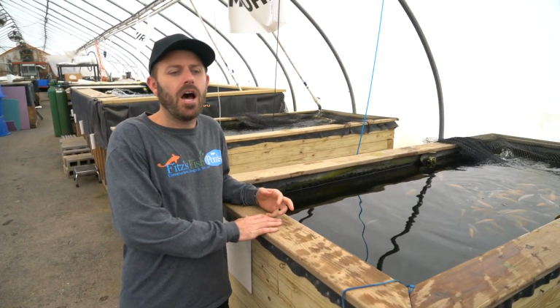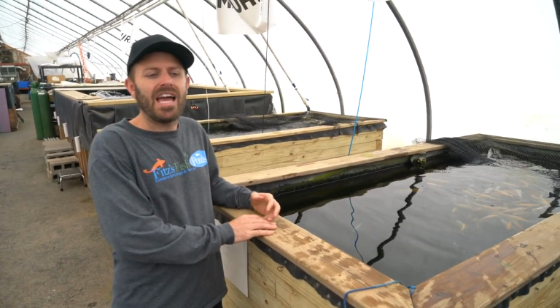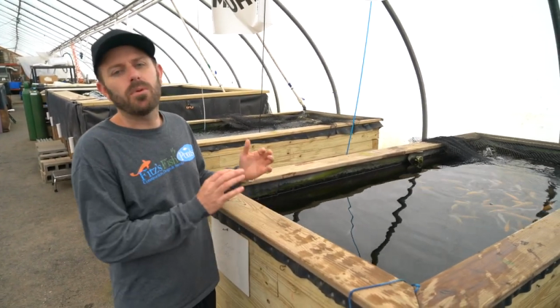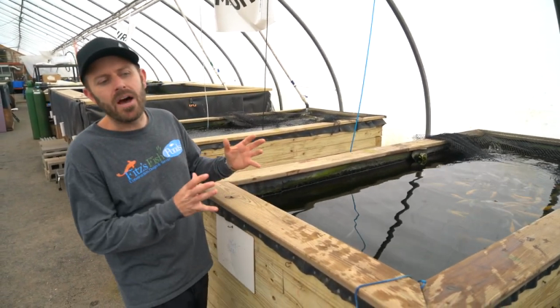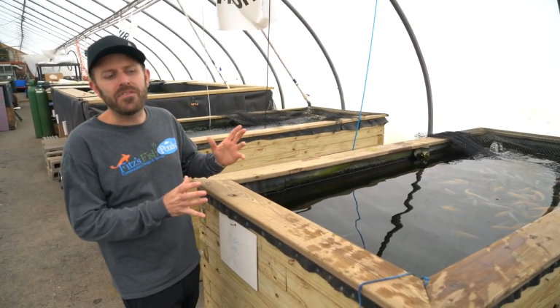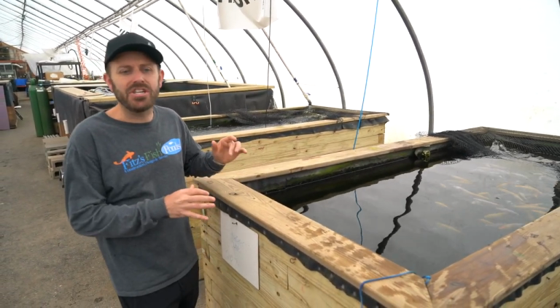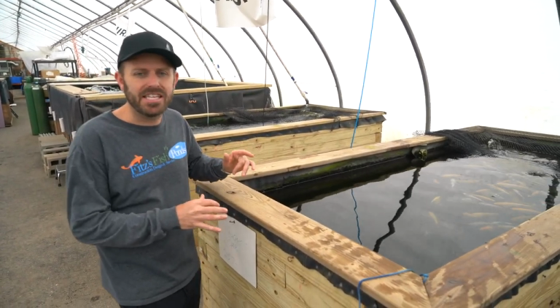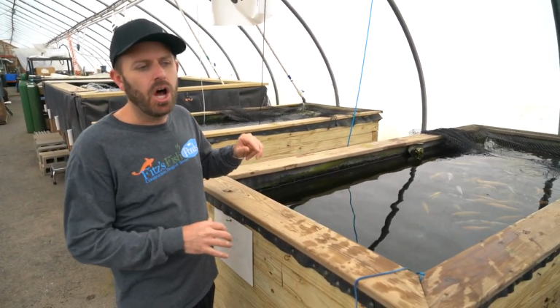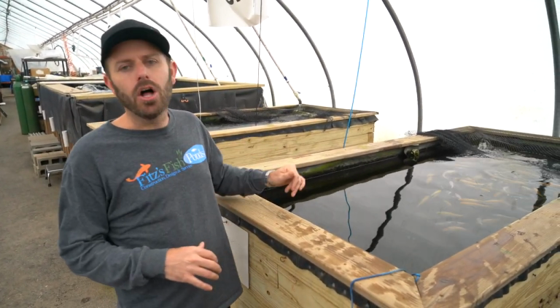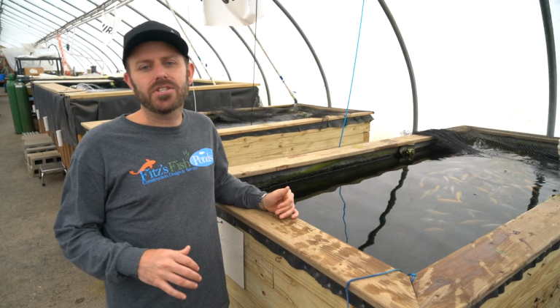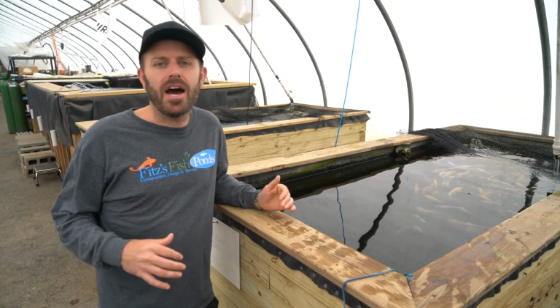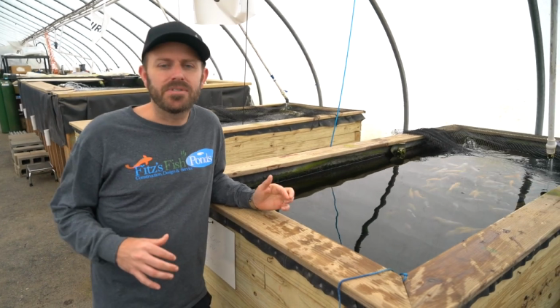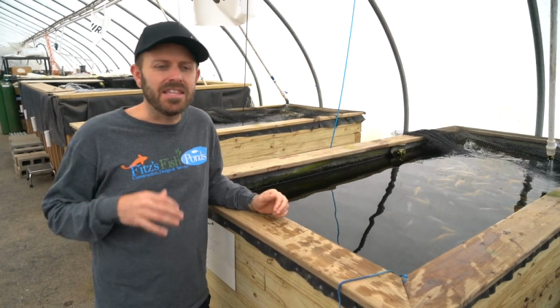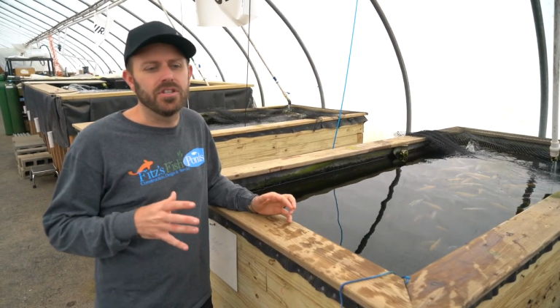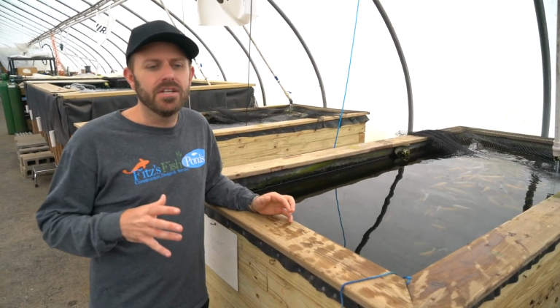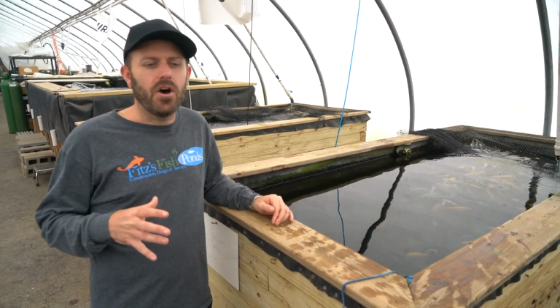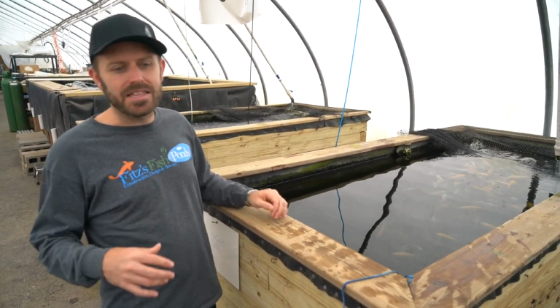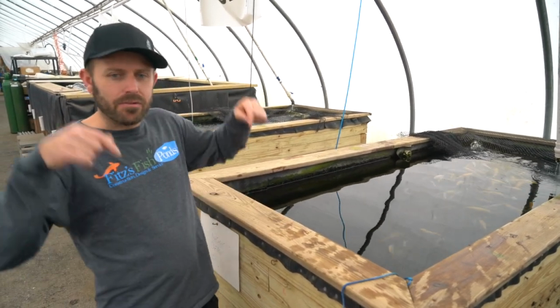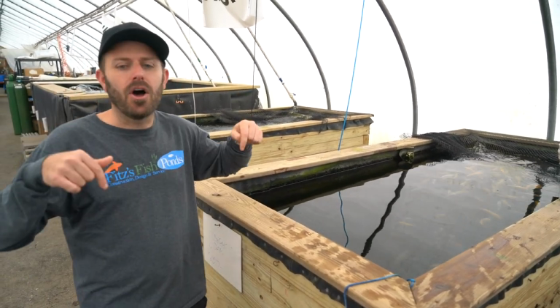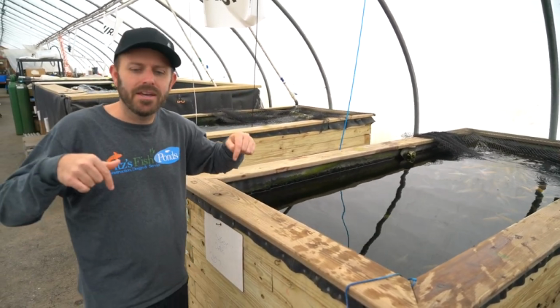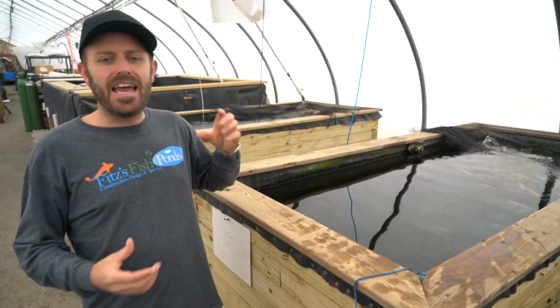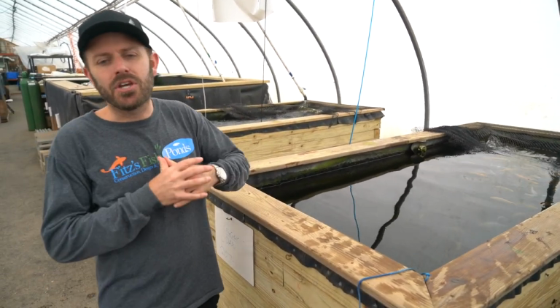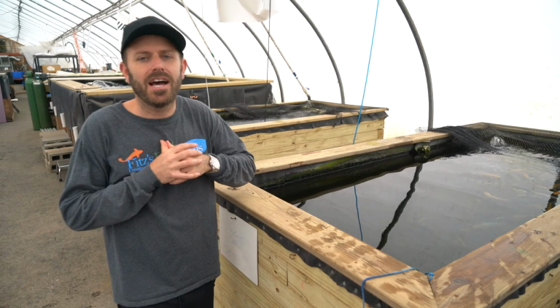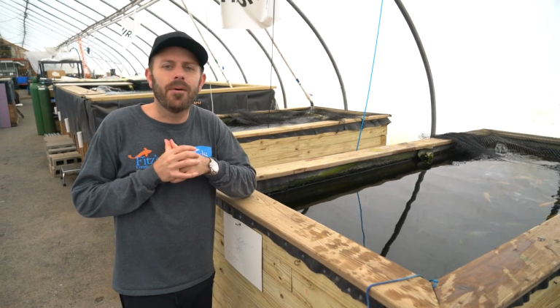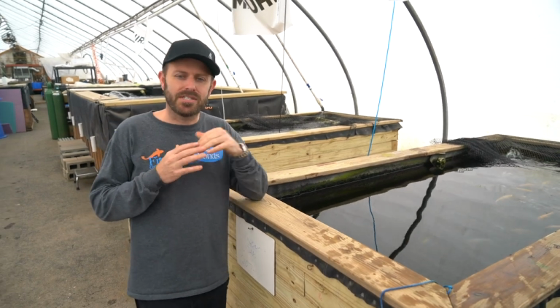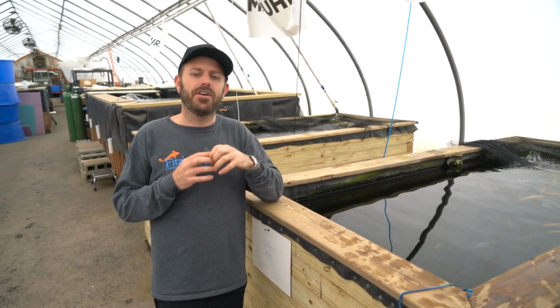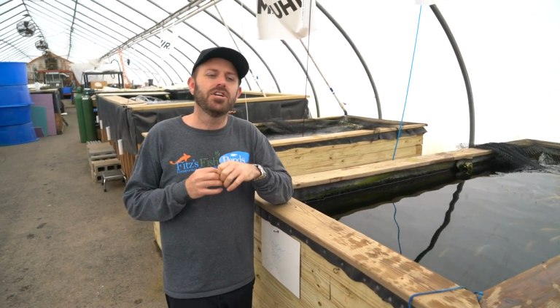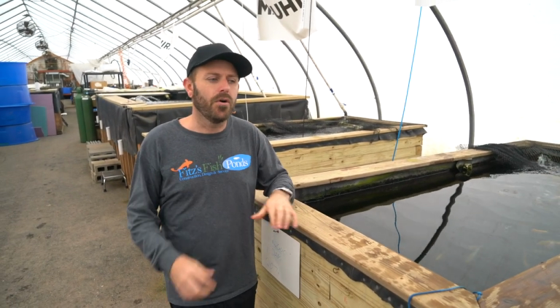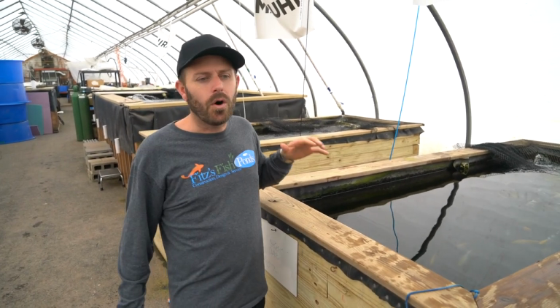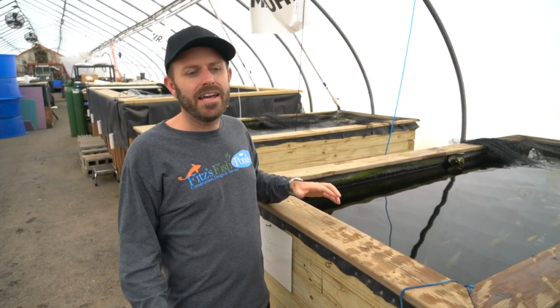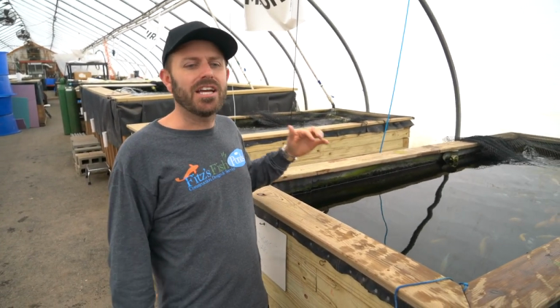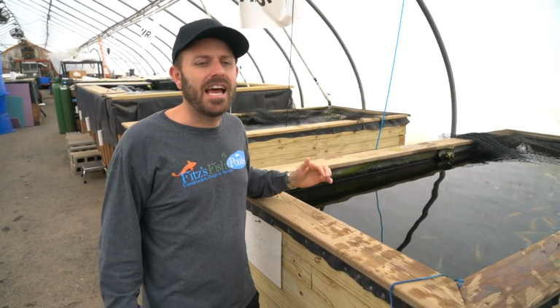We only have a small amount and we've actually listed all of these koi on our website individually. Everythingkoi.com is where we sell our fish, so go online and check these out.